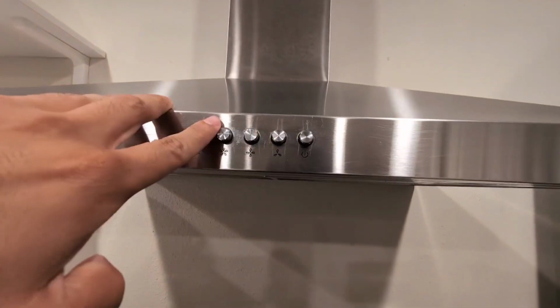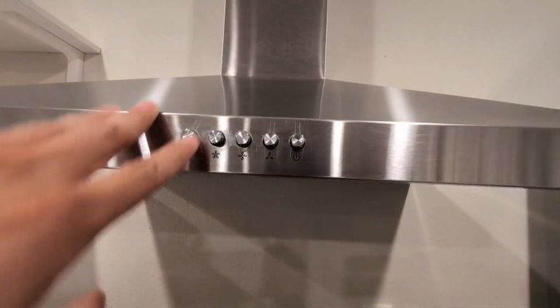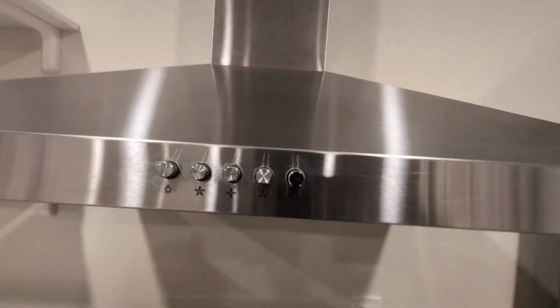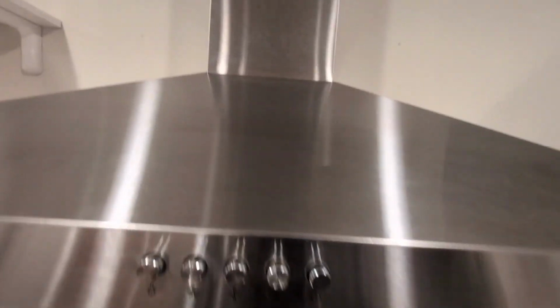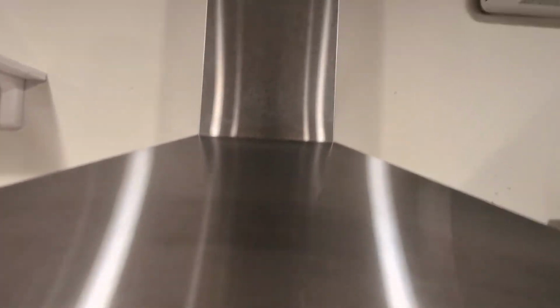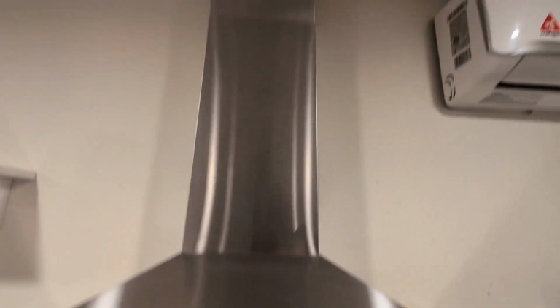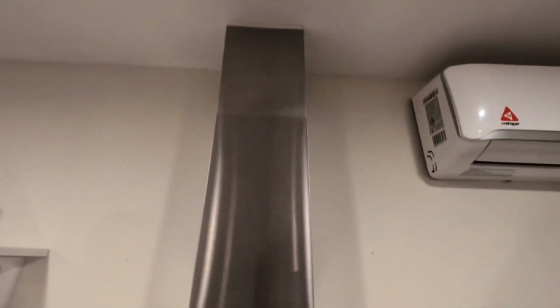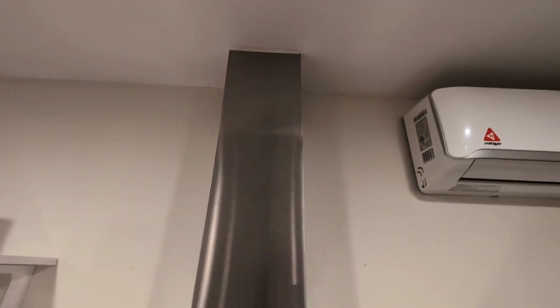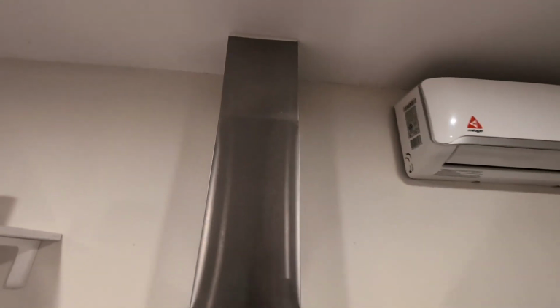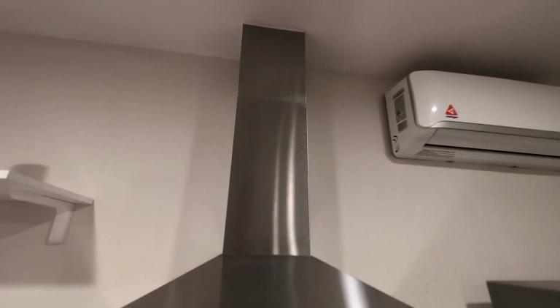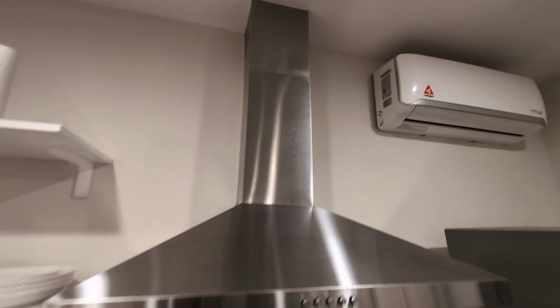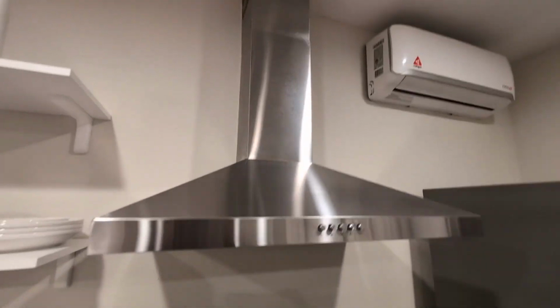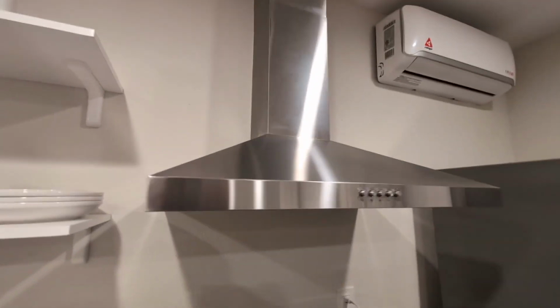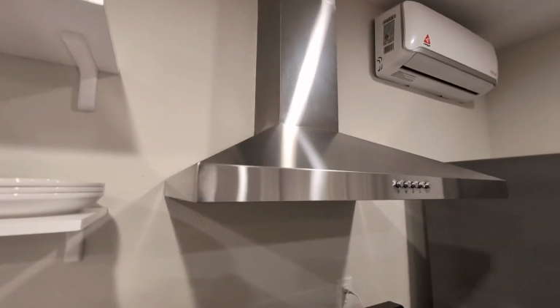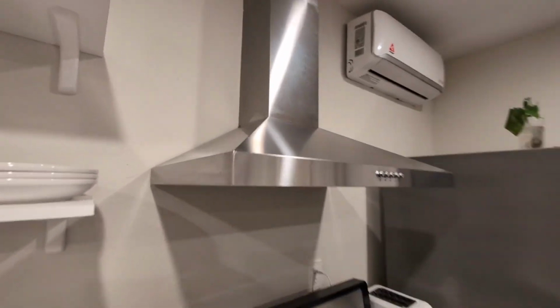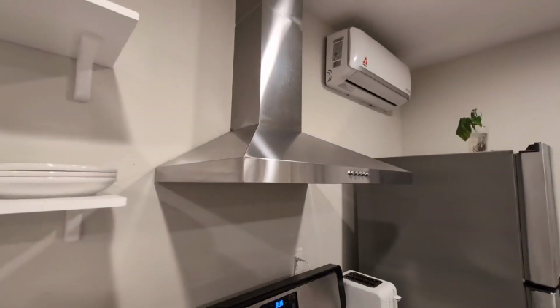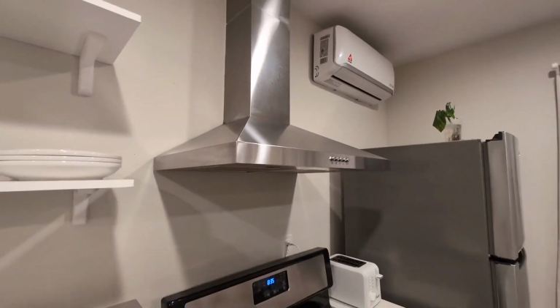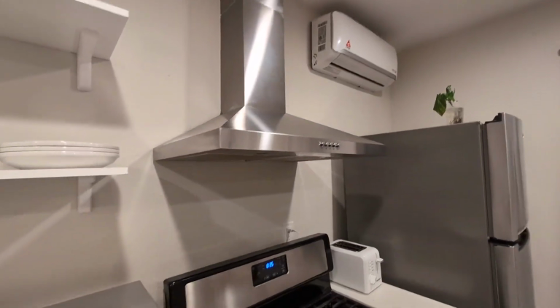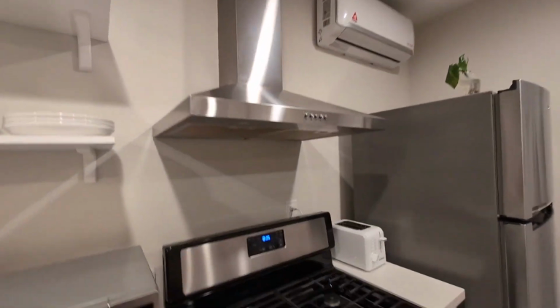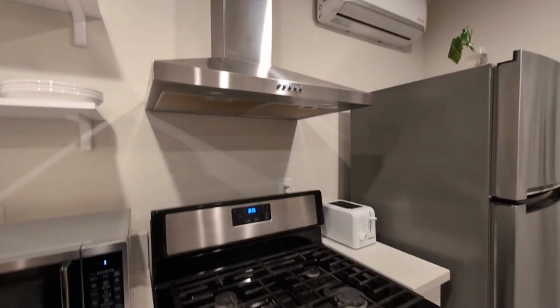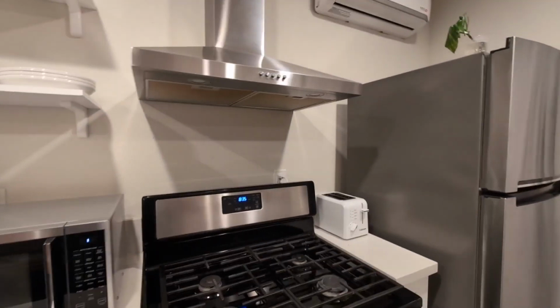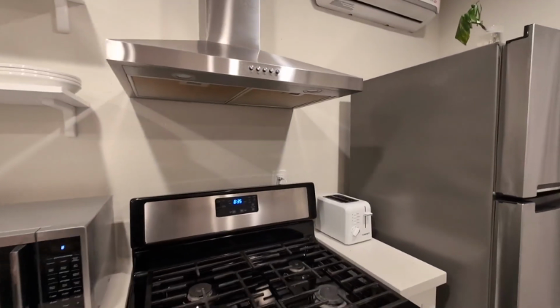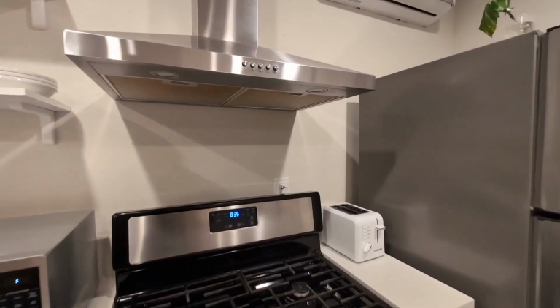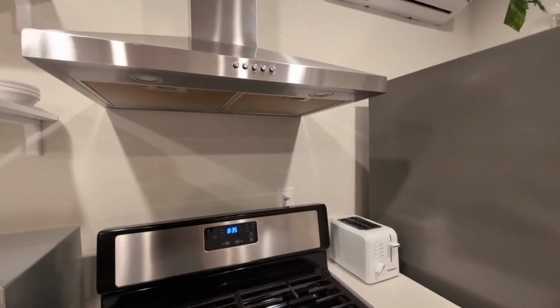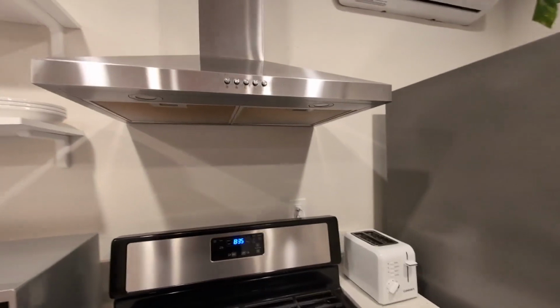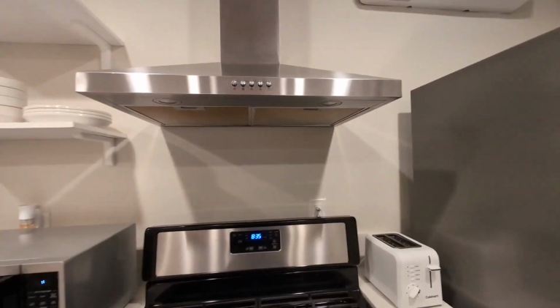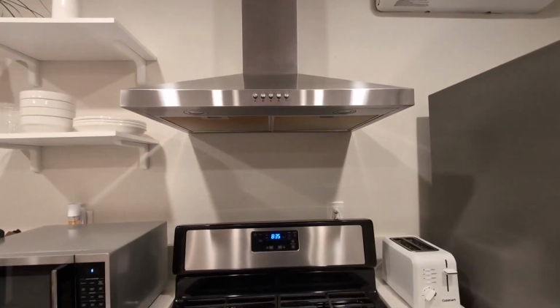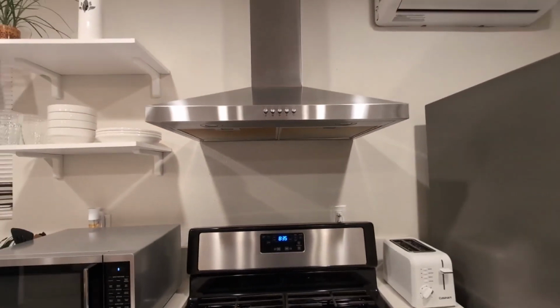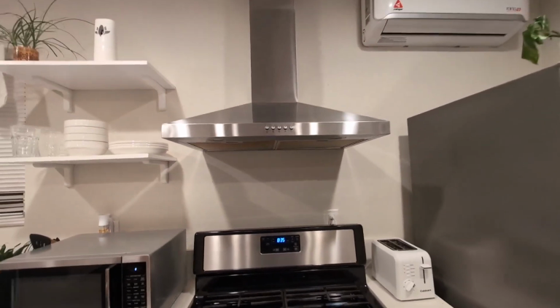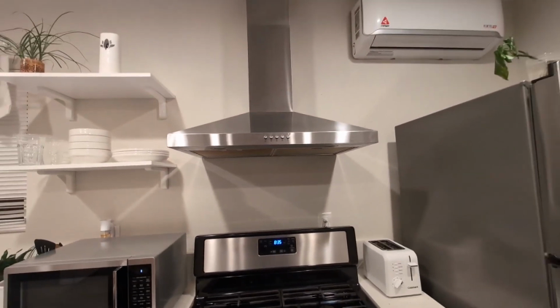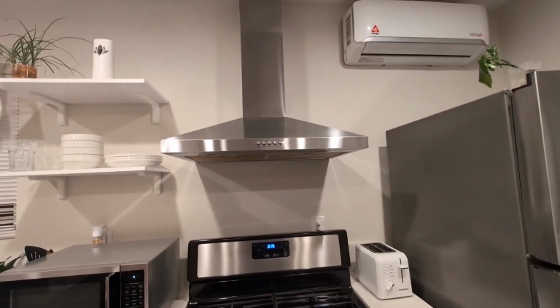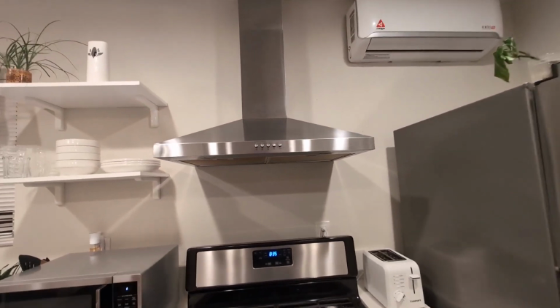I didn't install this myself. Here you have the different buttons to control the power — the power button, the speed of the suction, and the LED lighting, as you saw. But overall, very happy with this.